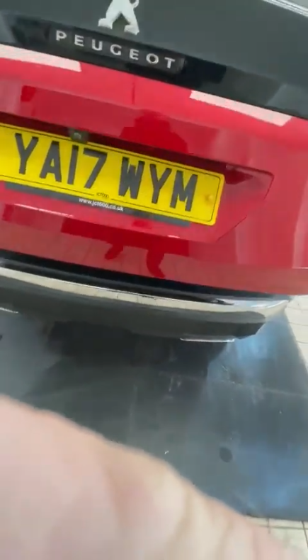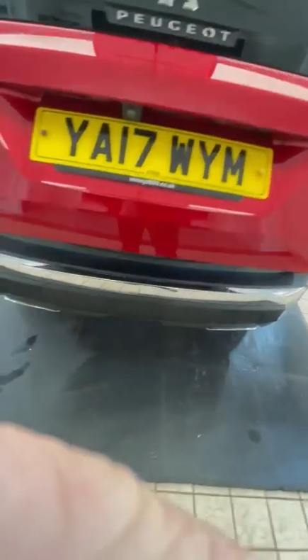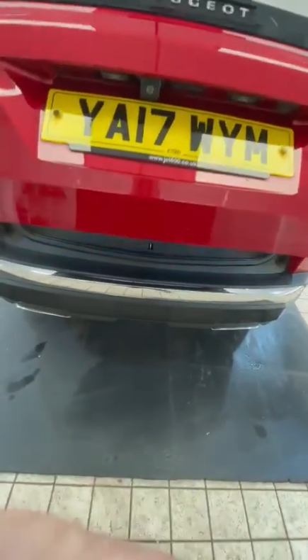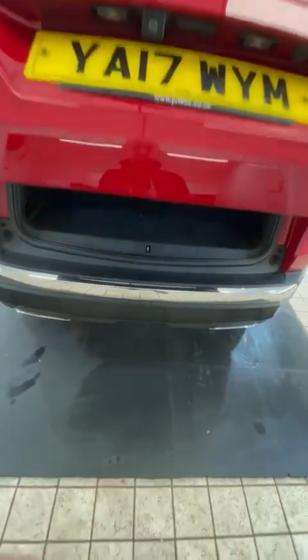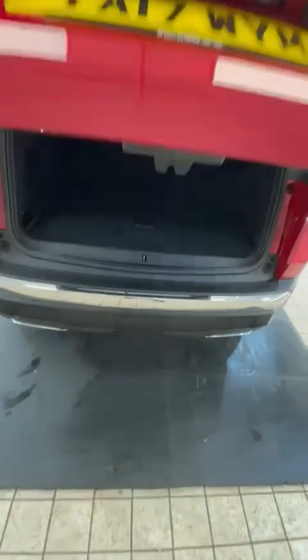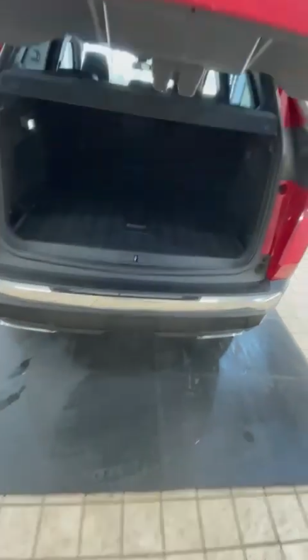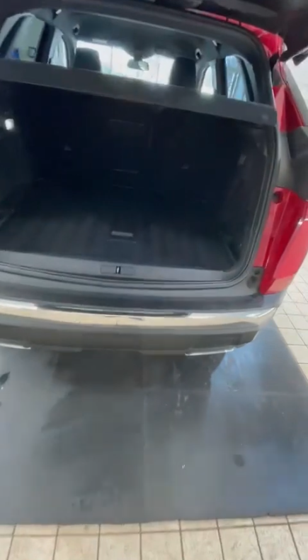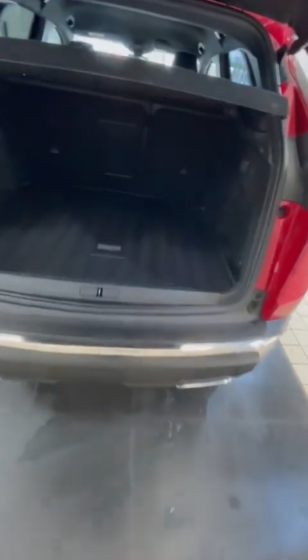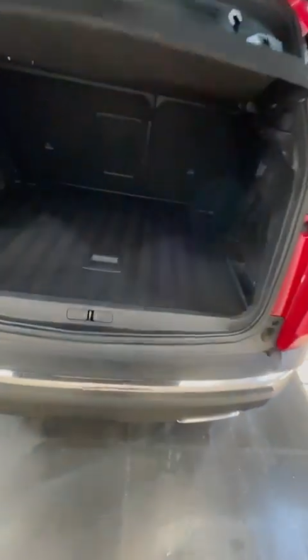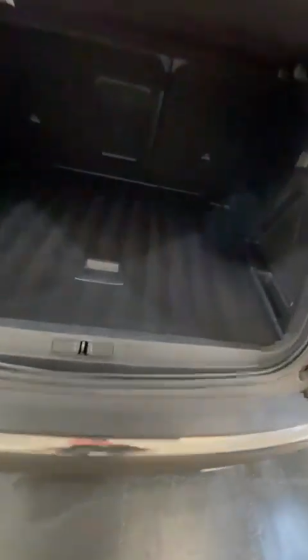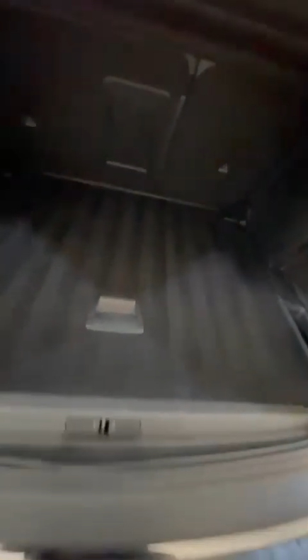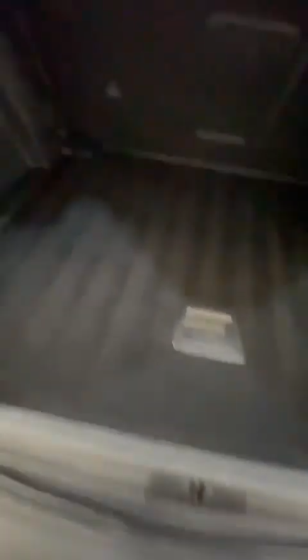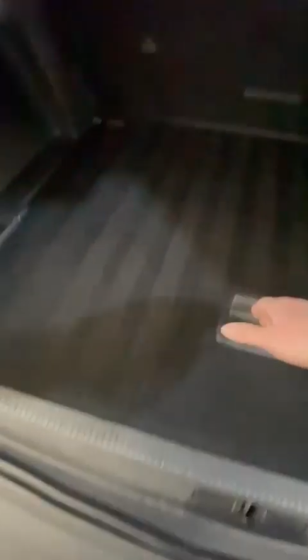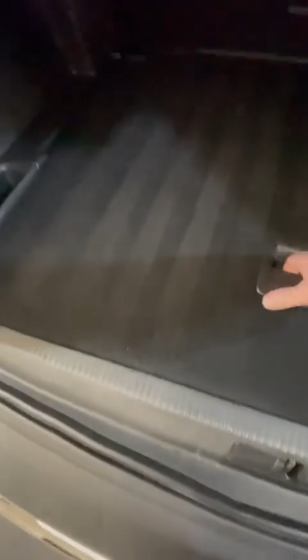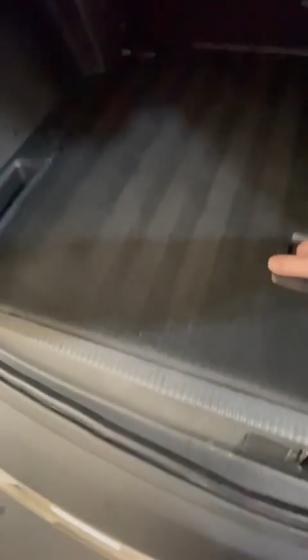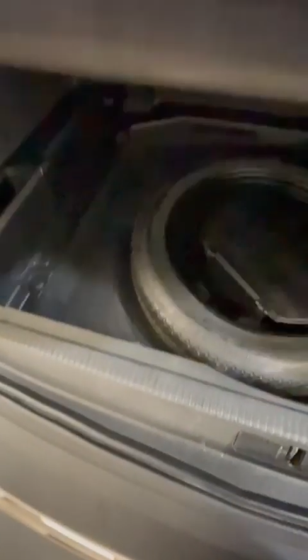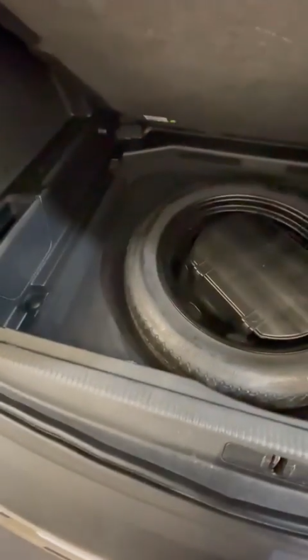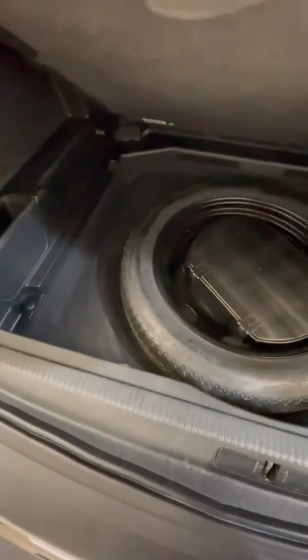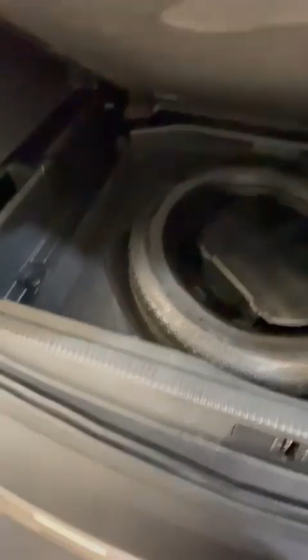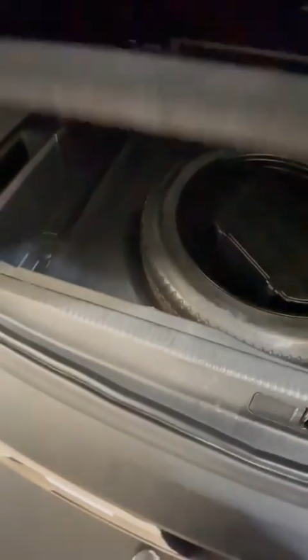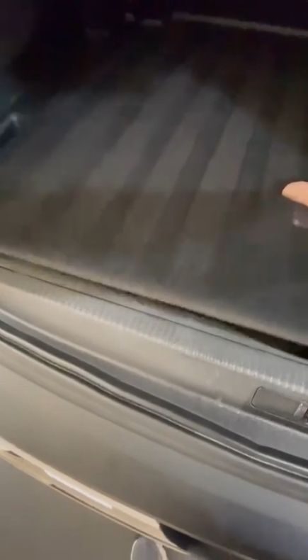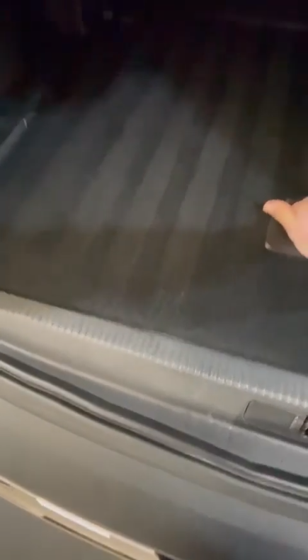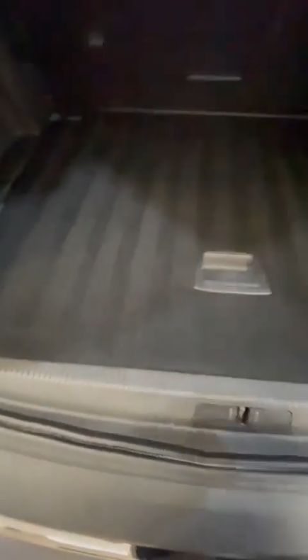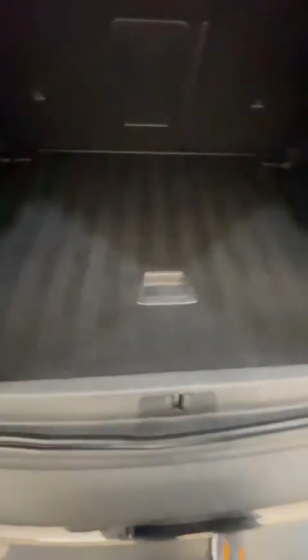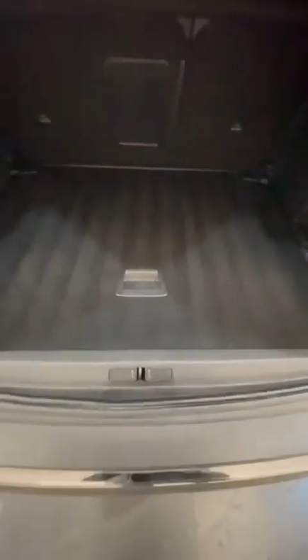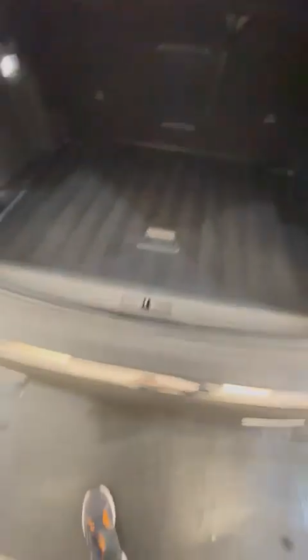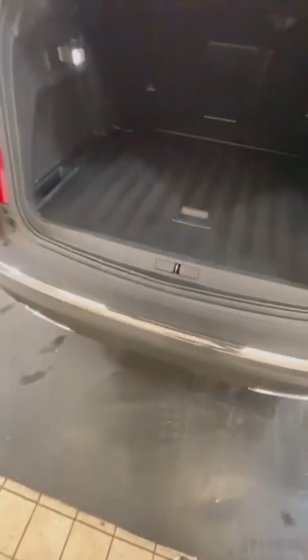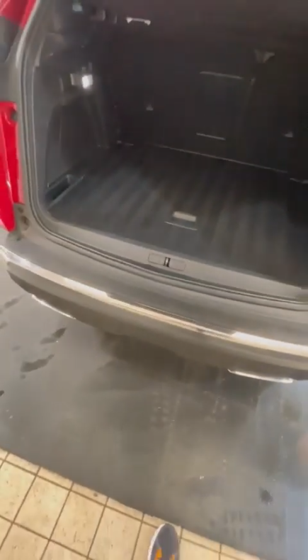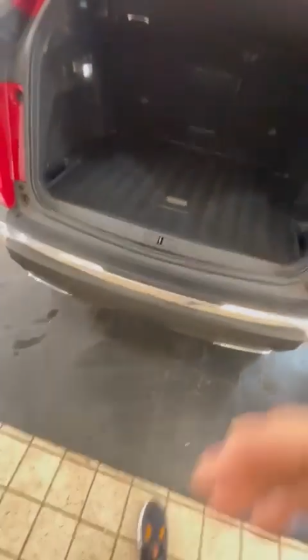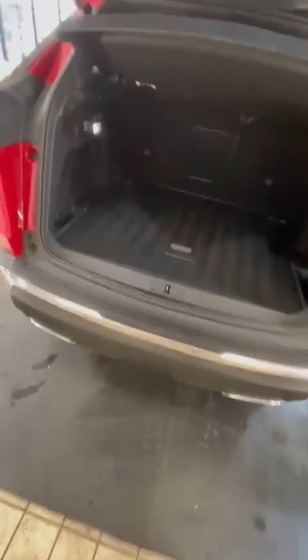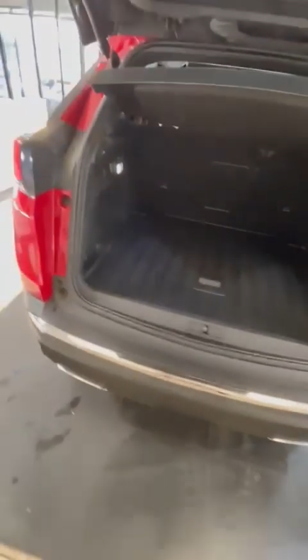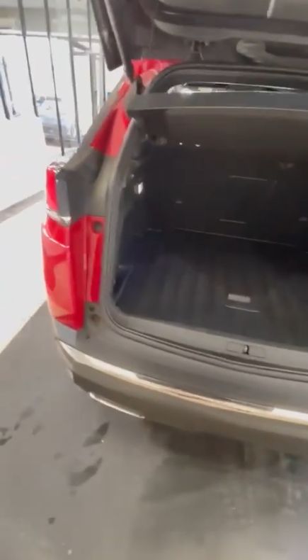It has an electric tailgate — lovely and clean in the boot, and a spare wheel that's never been used. Let me close the boot.